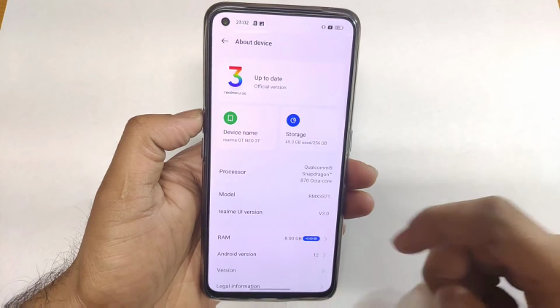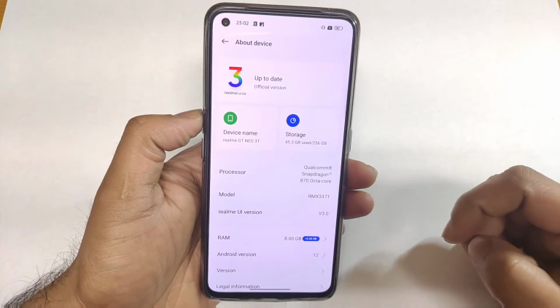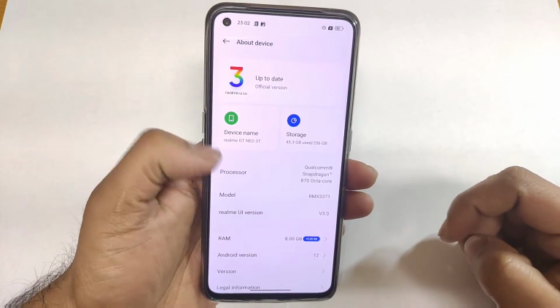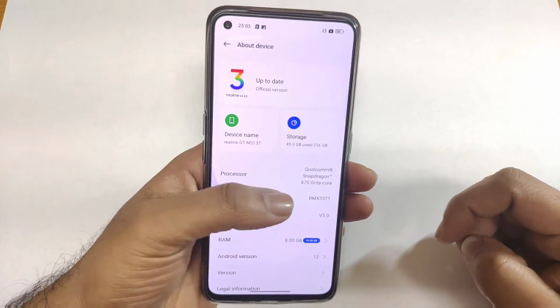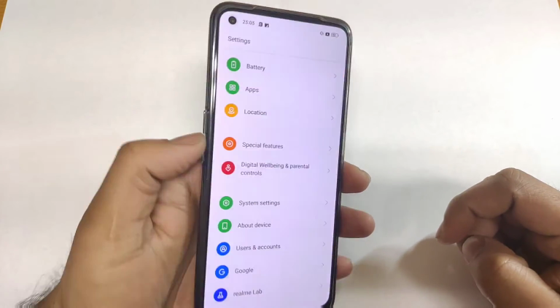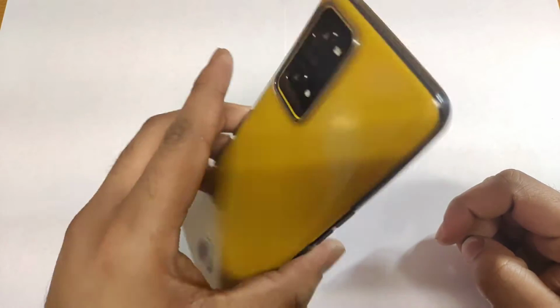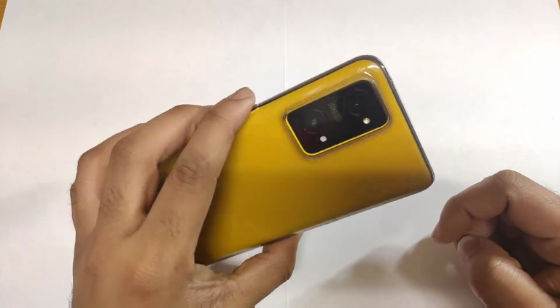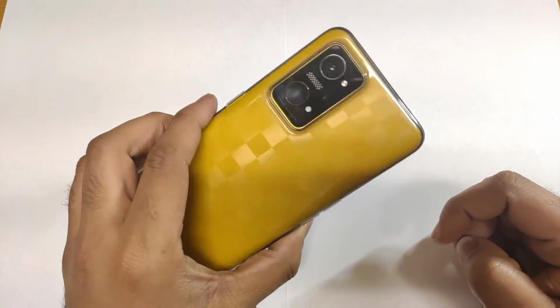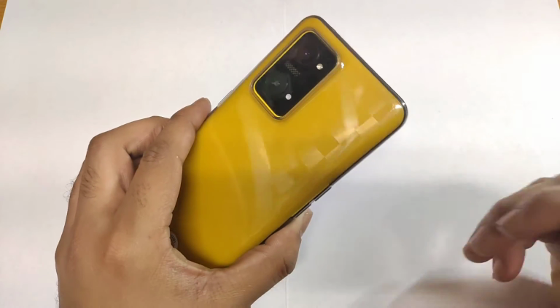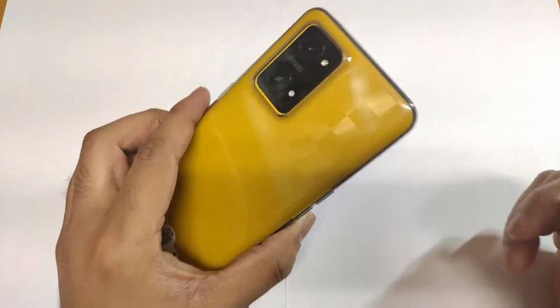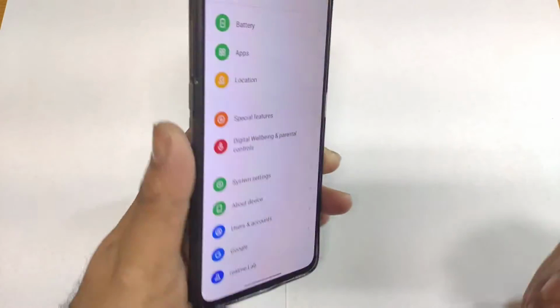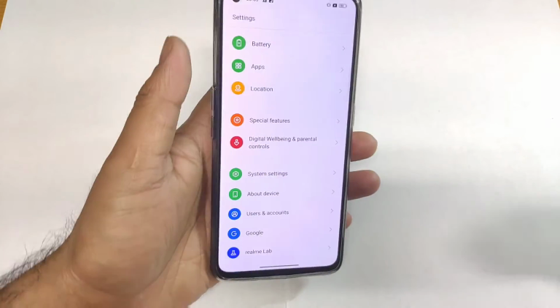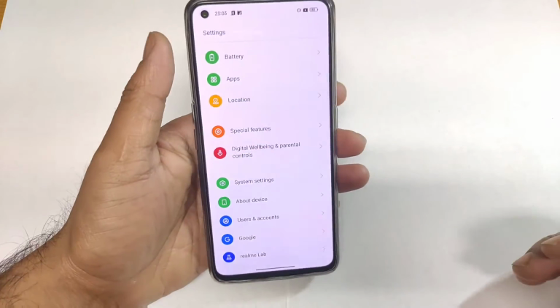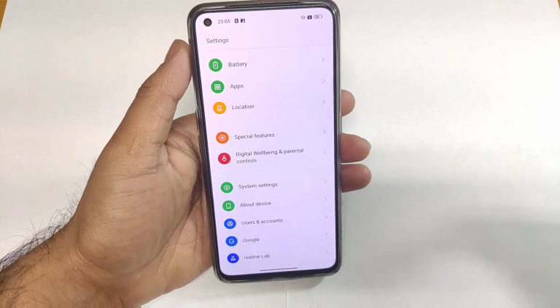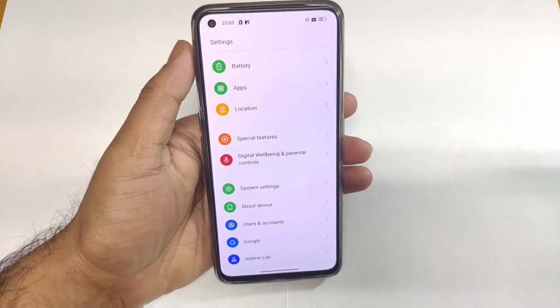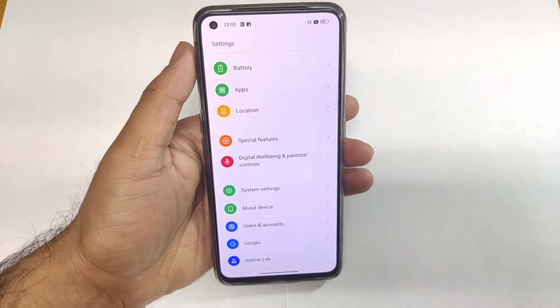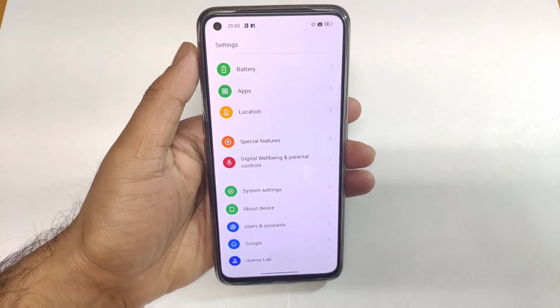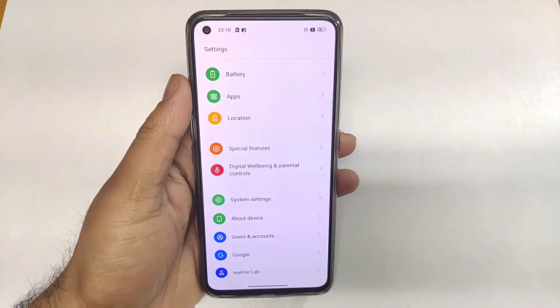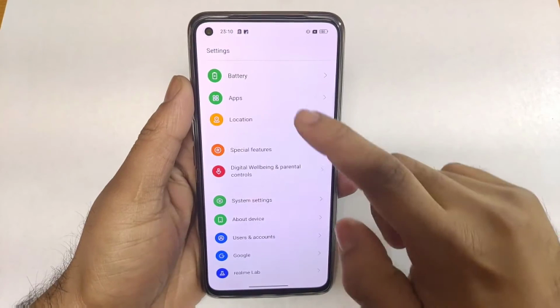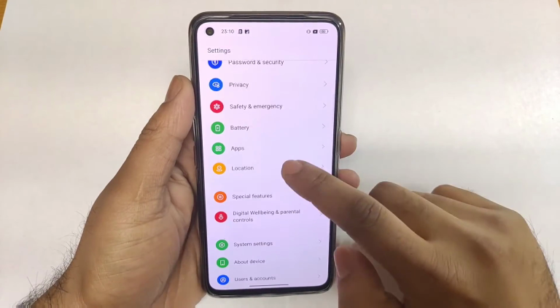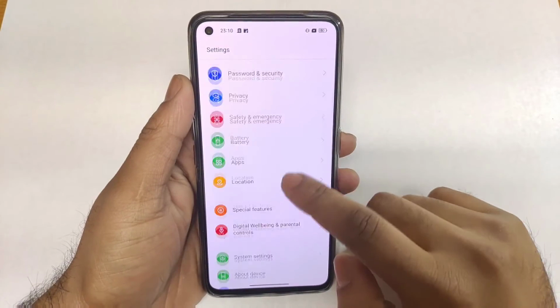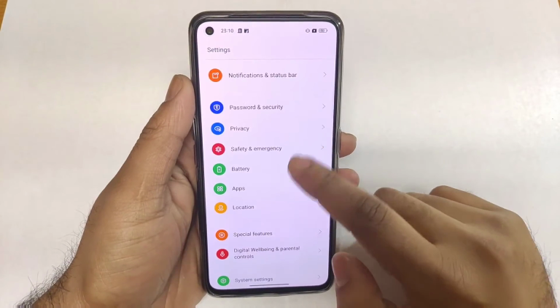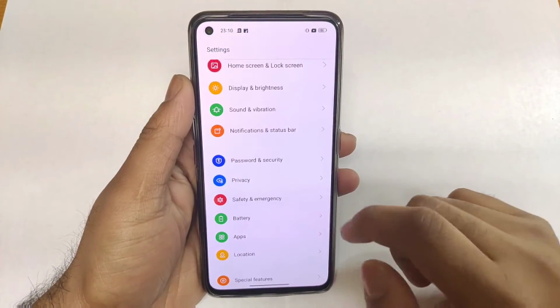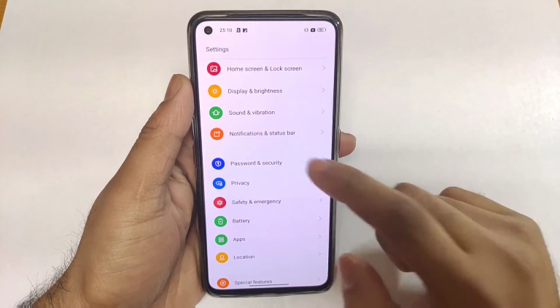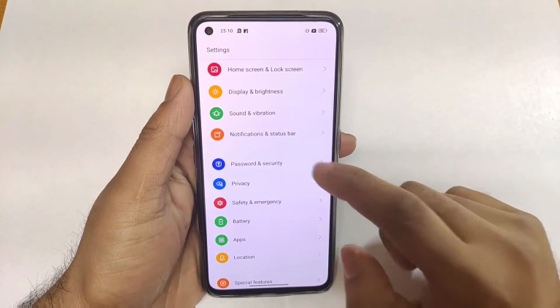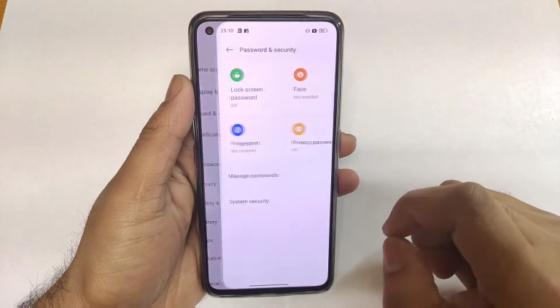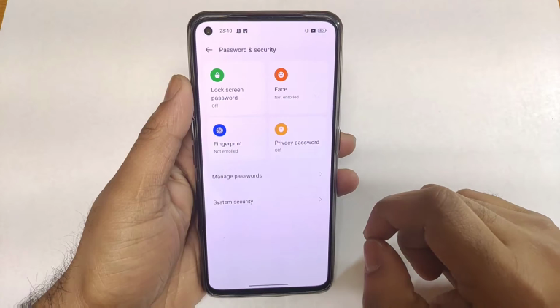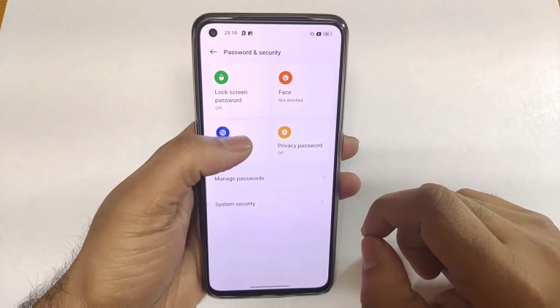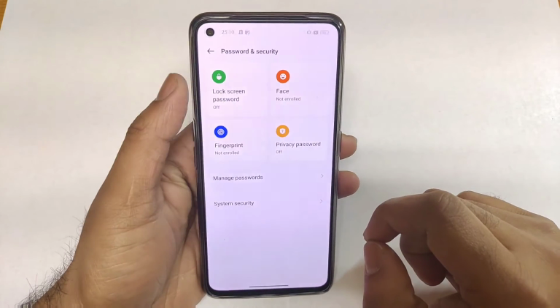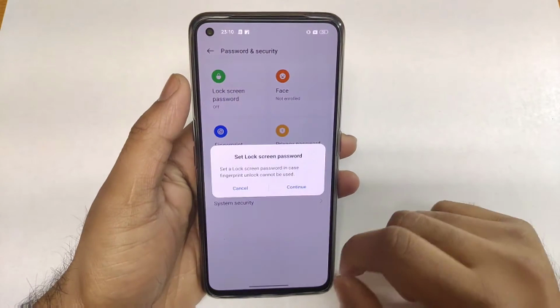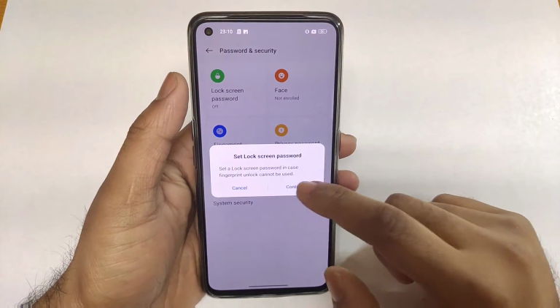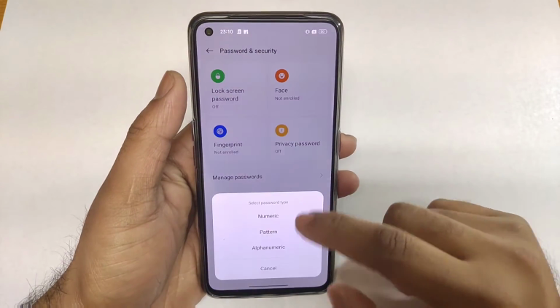Right now, as you can see, this is a Realme GT Neo 3T device which I'm using in this video. Let's do the initial setup of the fingerprint scanner by going to the Security and Password option and clicking on Fingerprint.